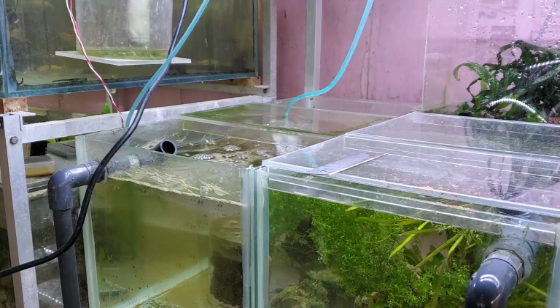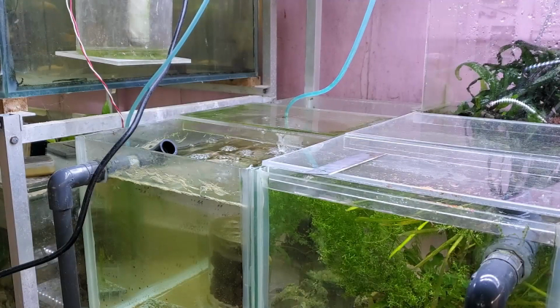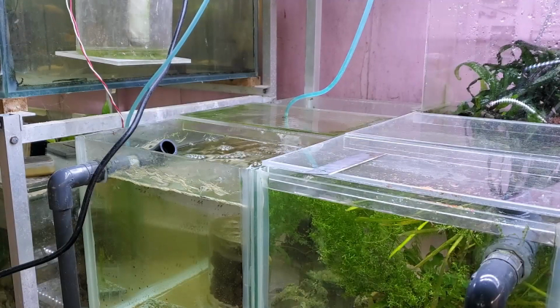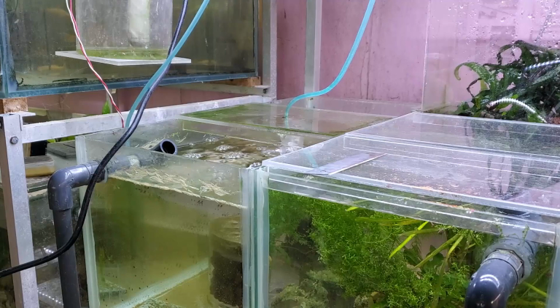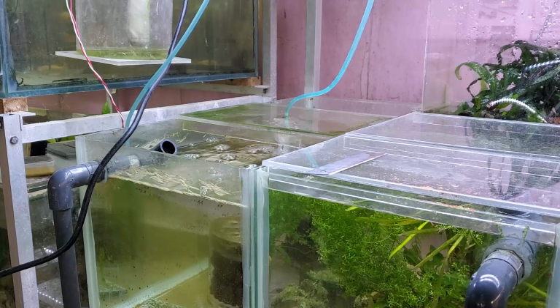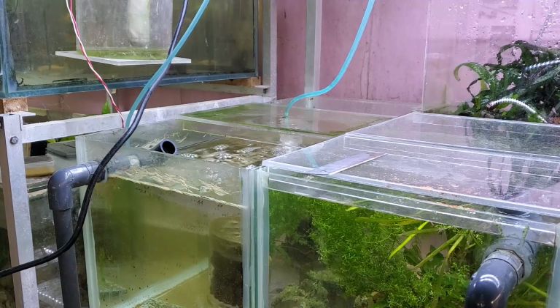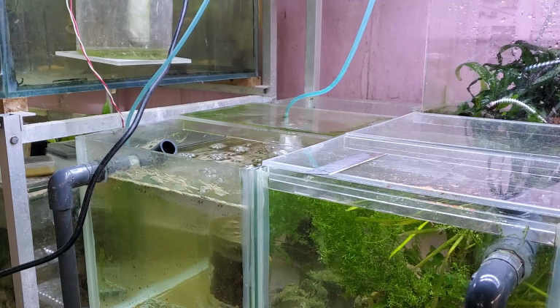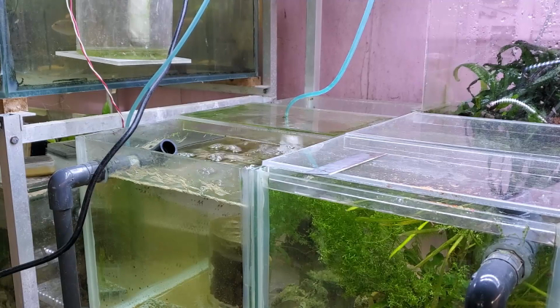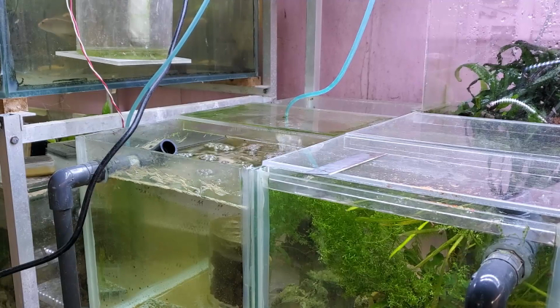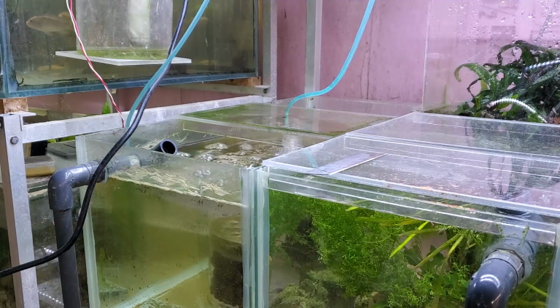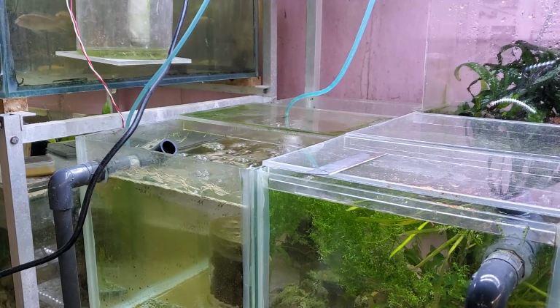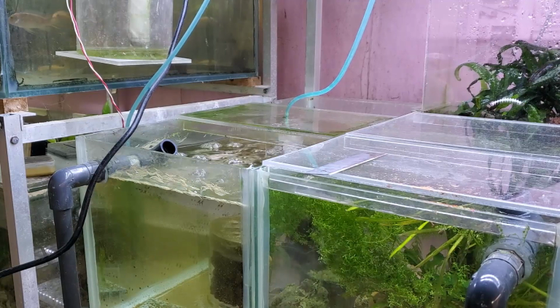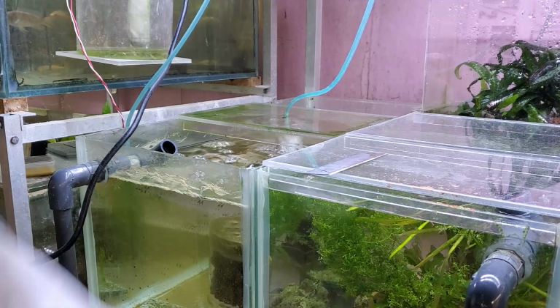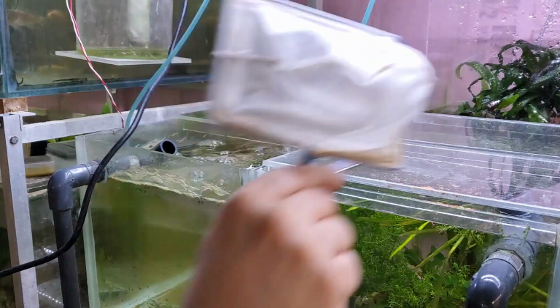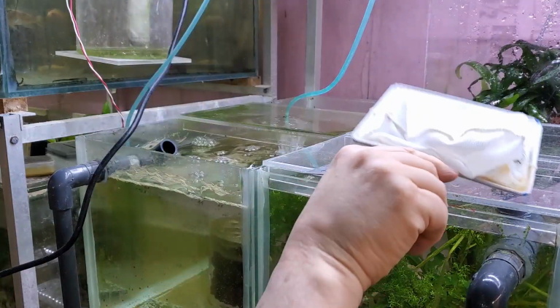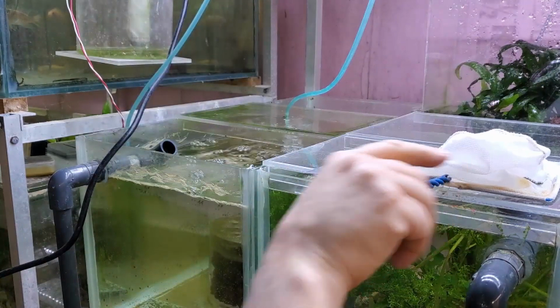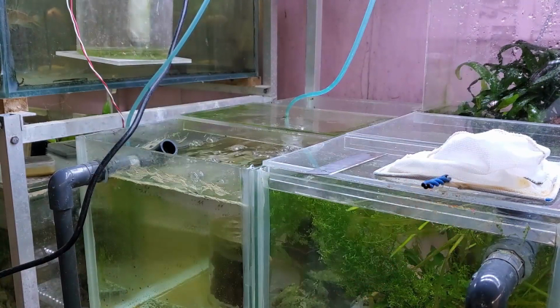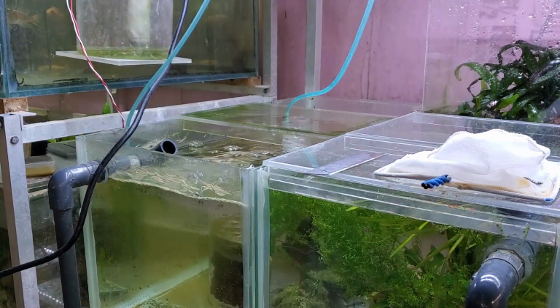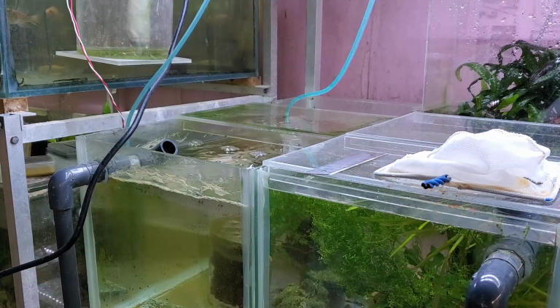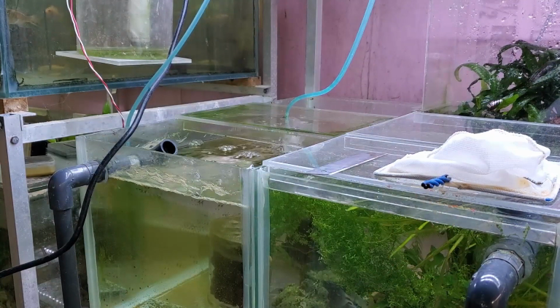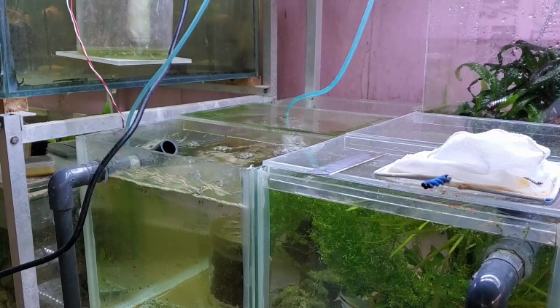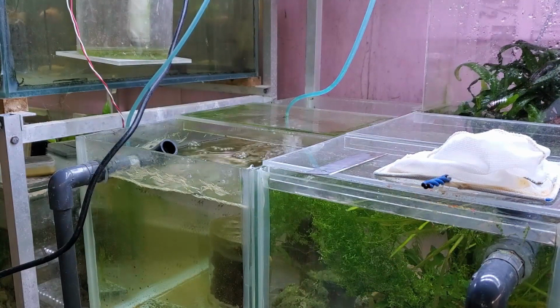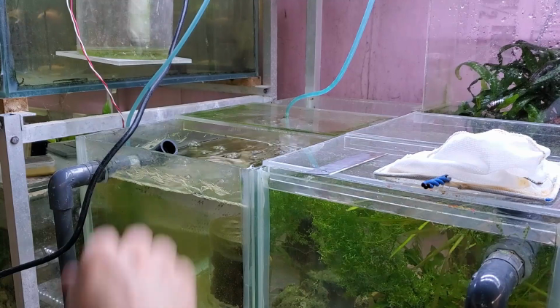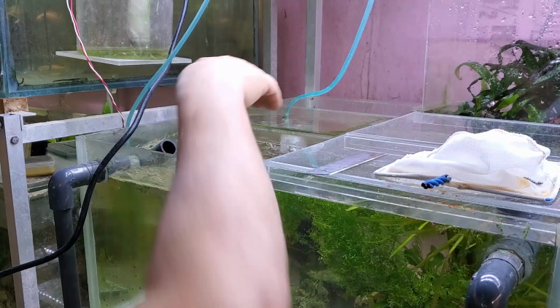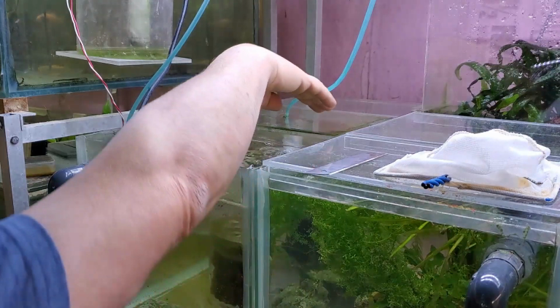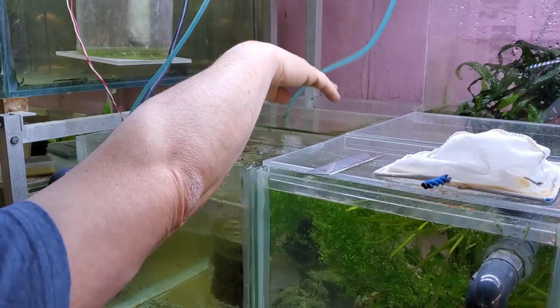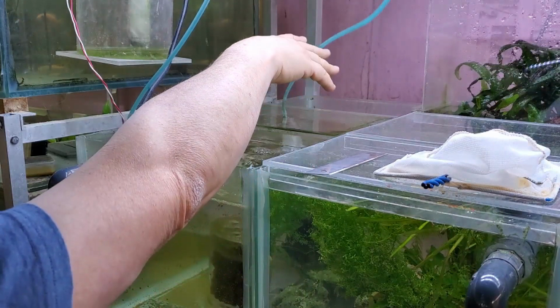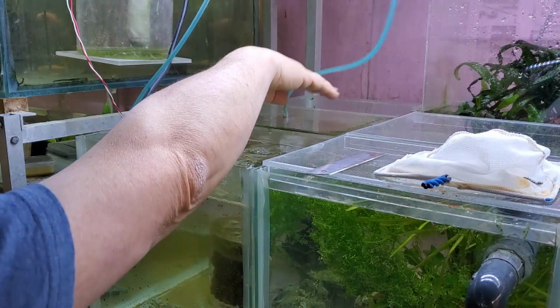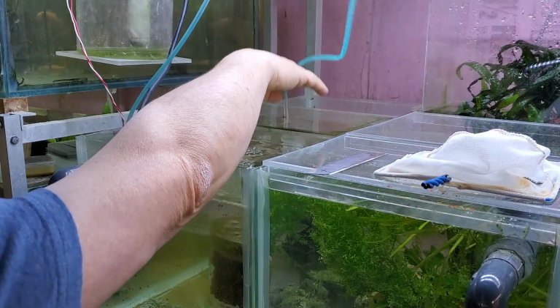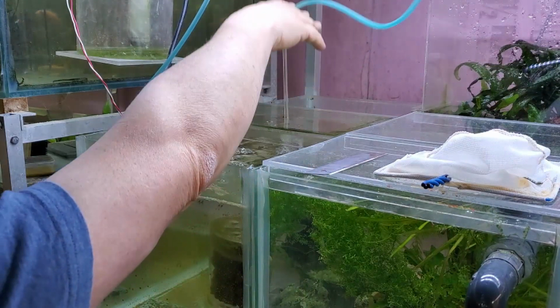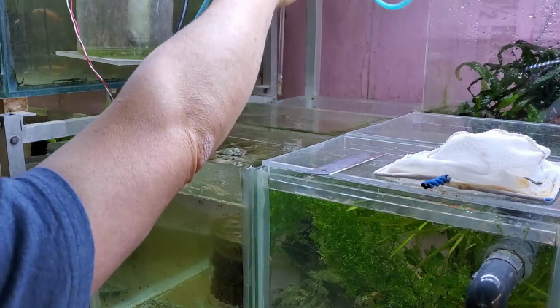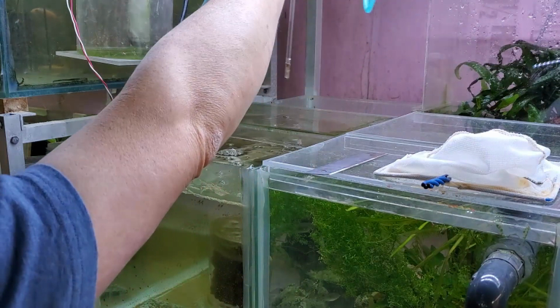Hey everybody, Fishman here. Welcome to another video. A short while ago I had posted a video dealing with, at least in a light sort of way, the concept of plant chemical warfare.